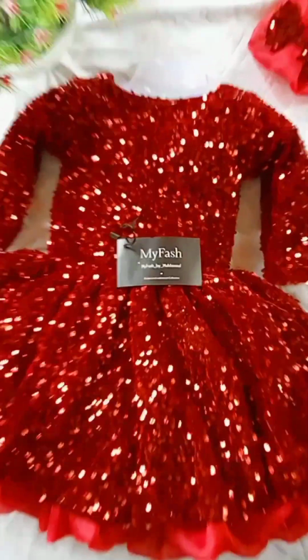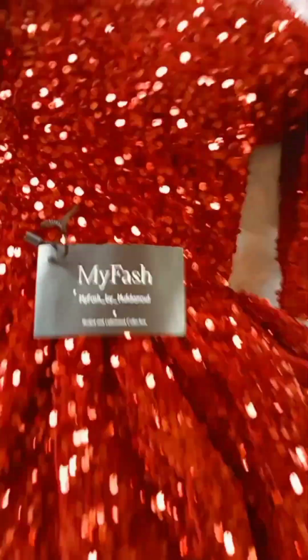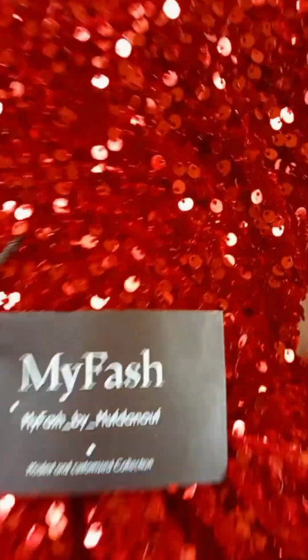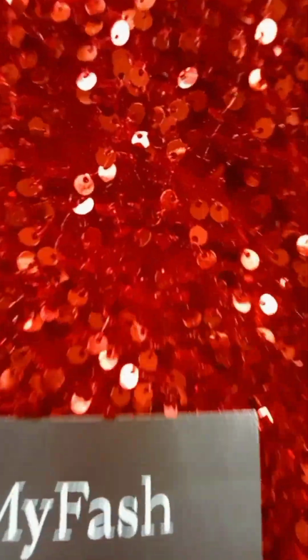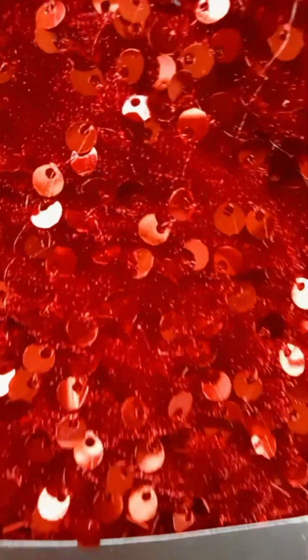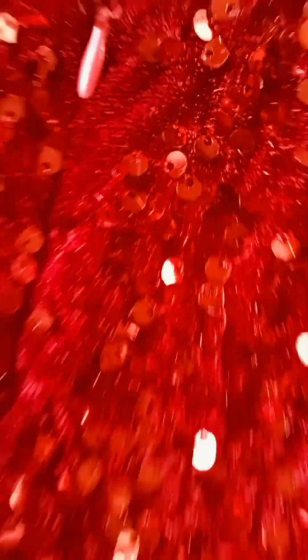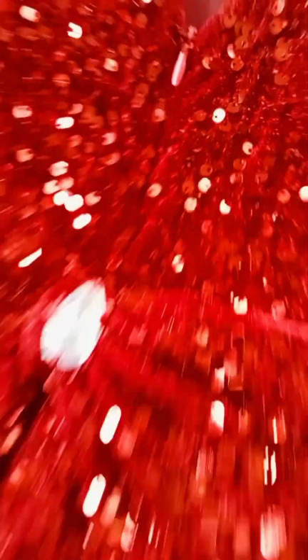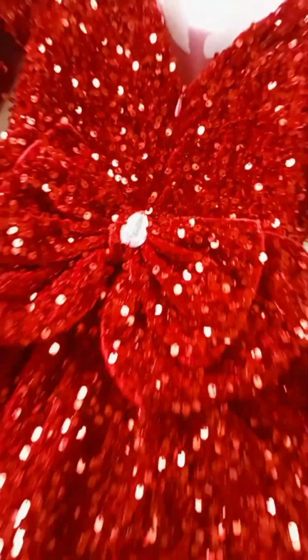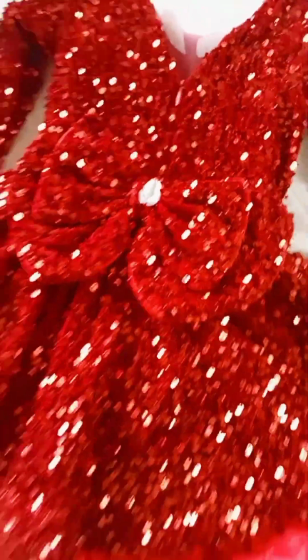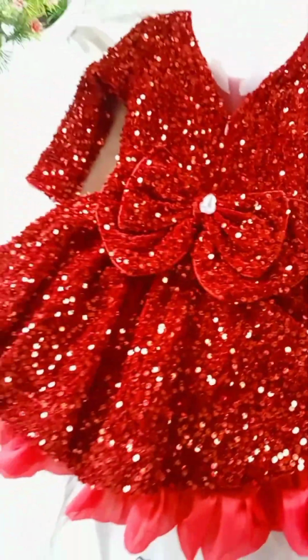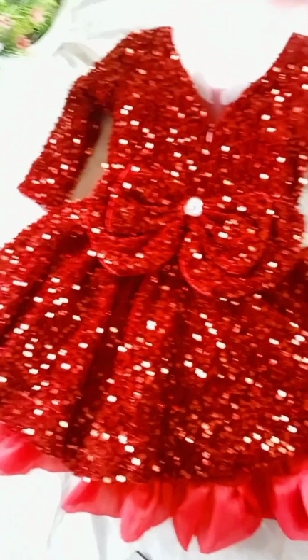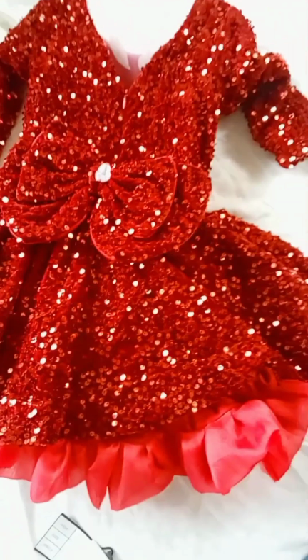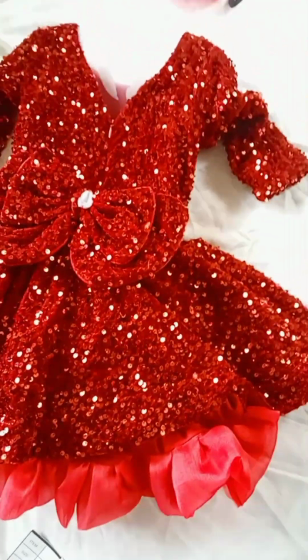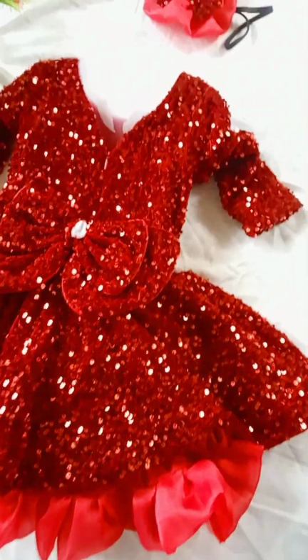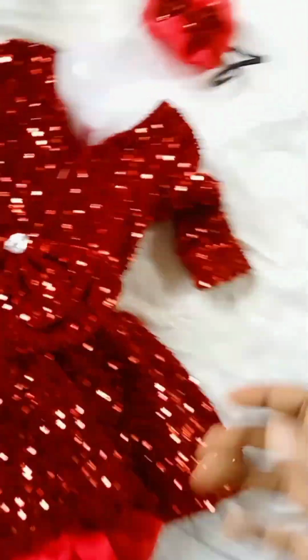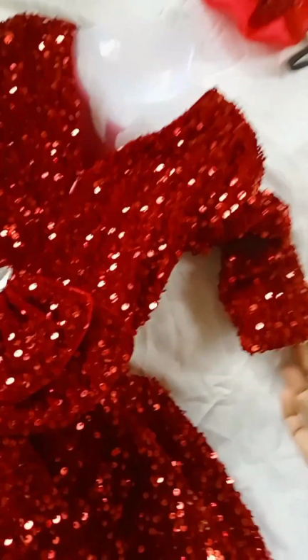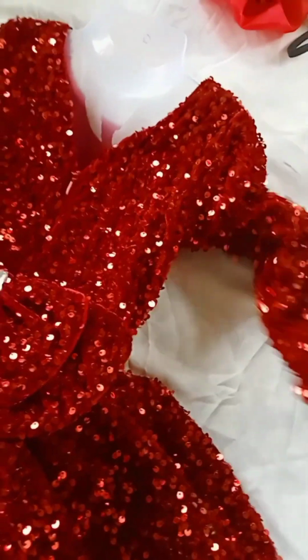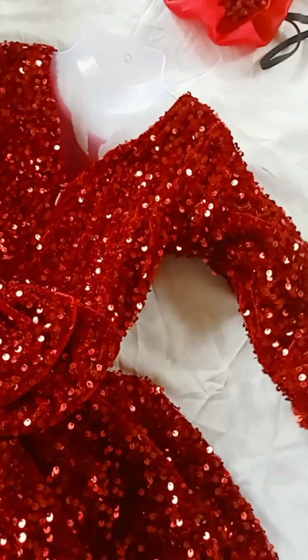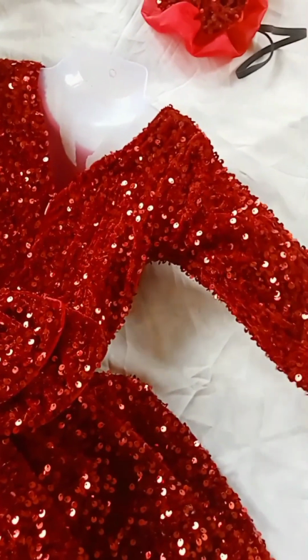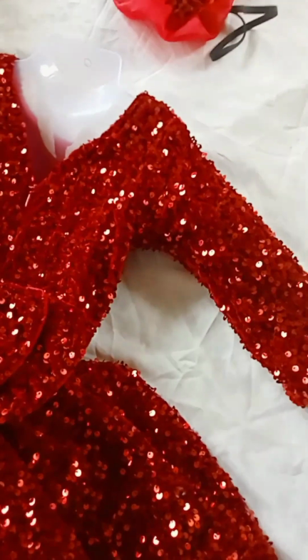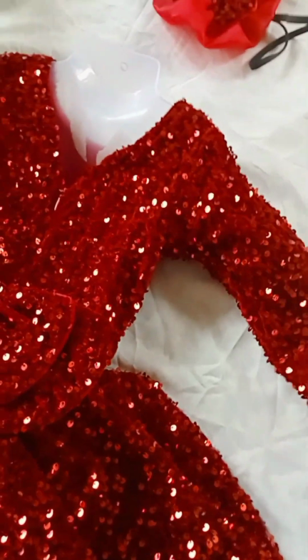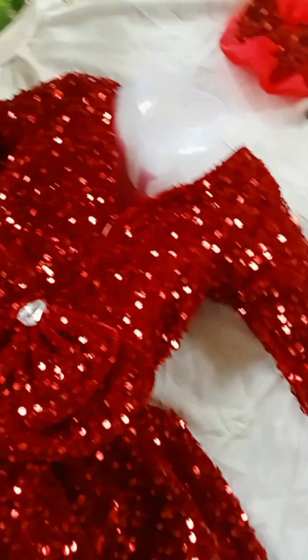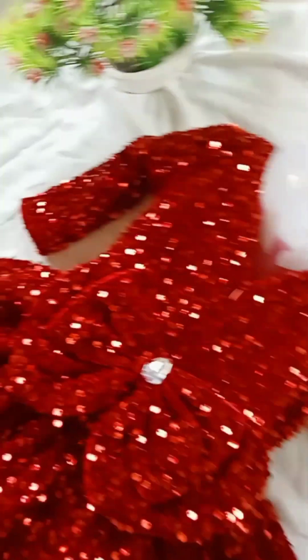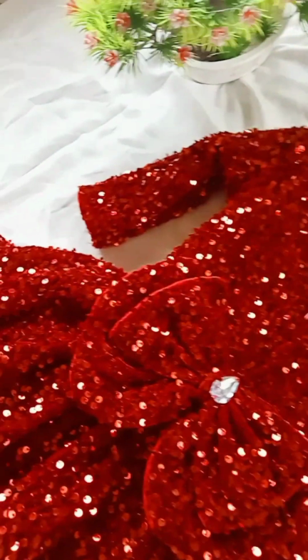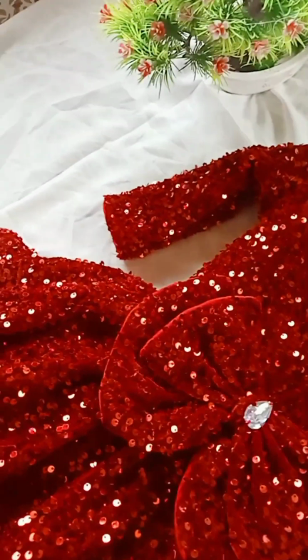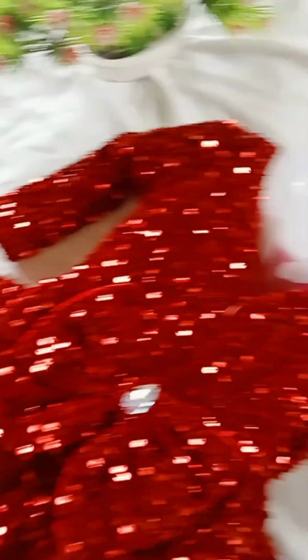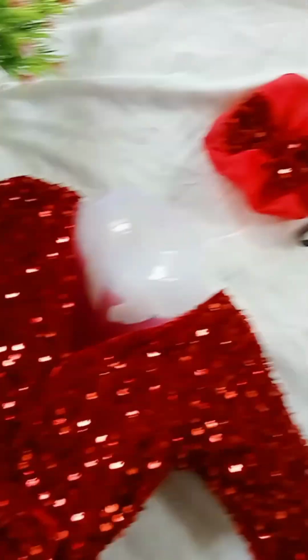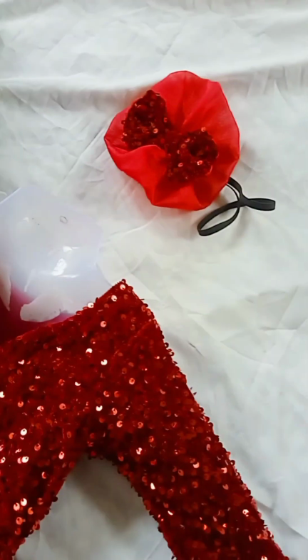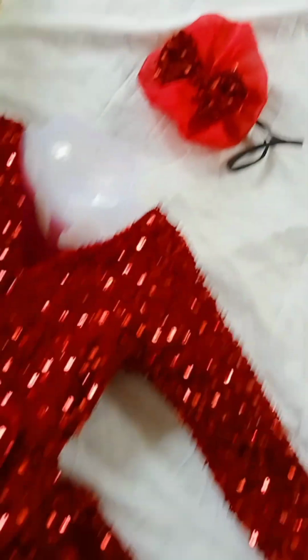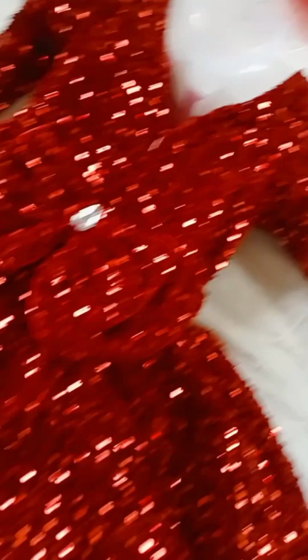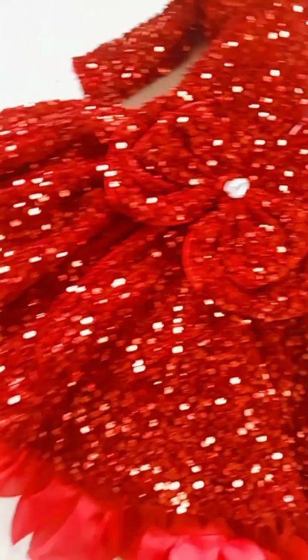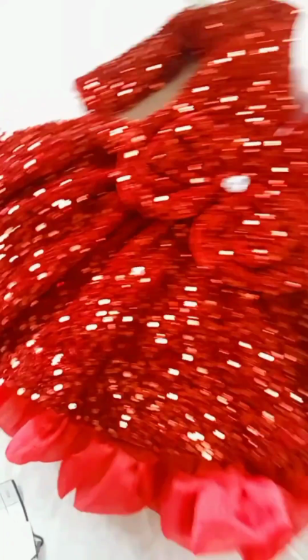This is a 3-year baby's frock. We also have a wide-neck design. The full sleeve is normal. This is the same pattern.